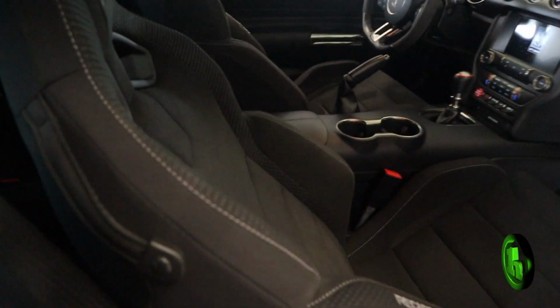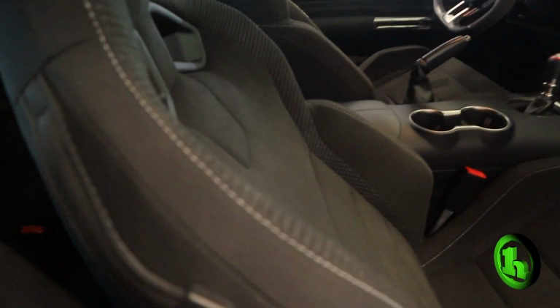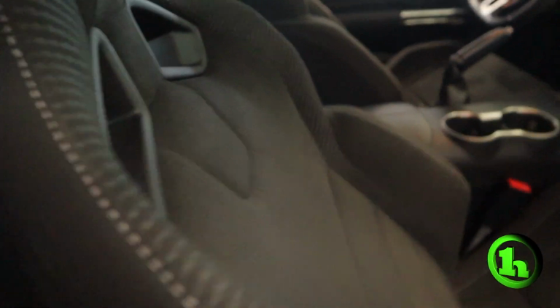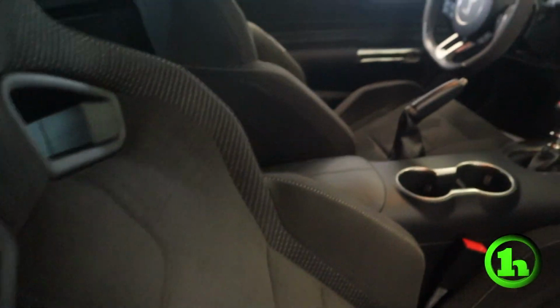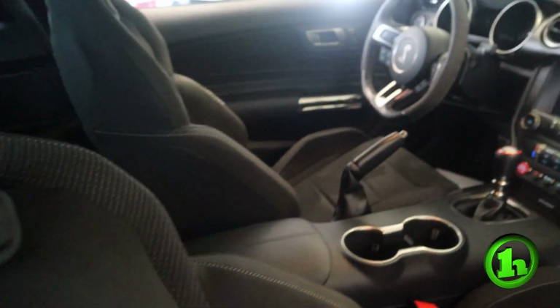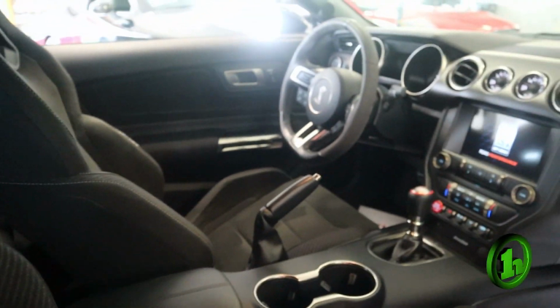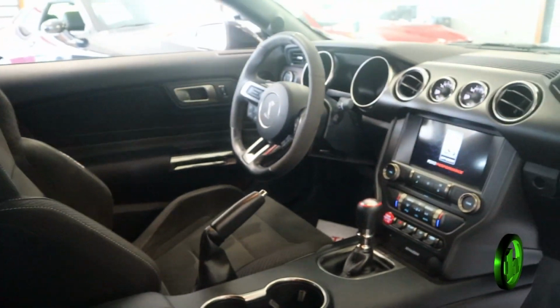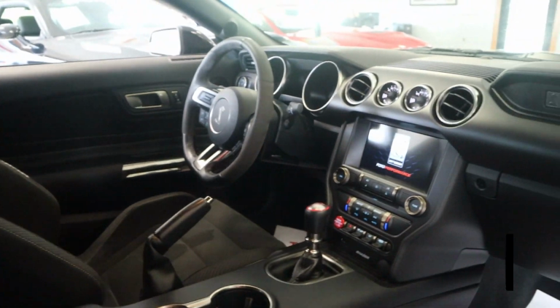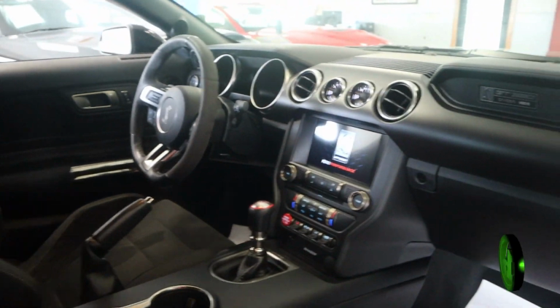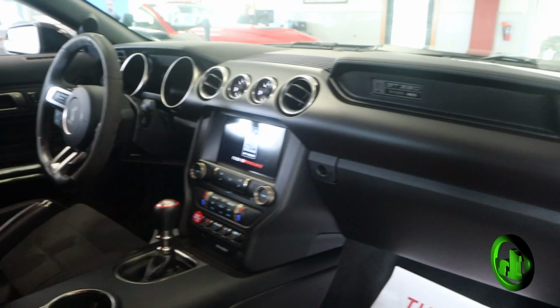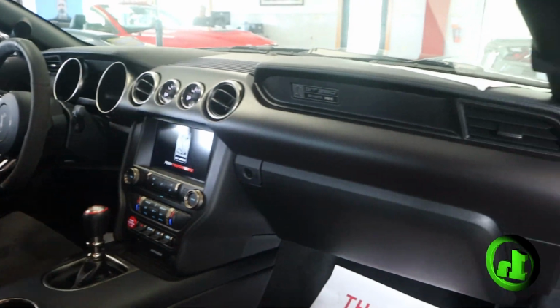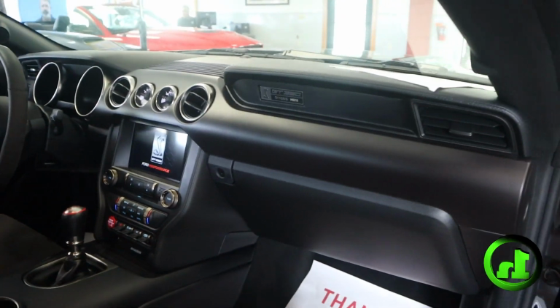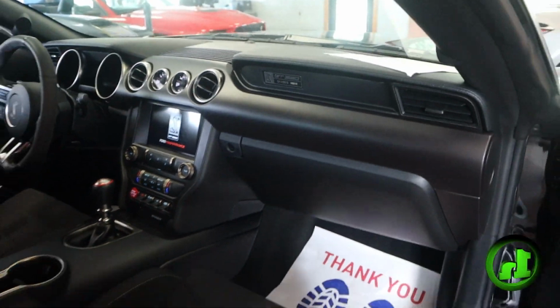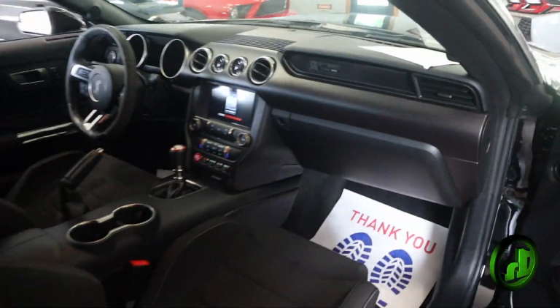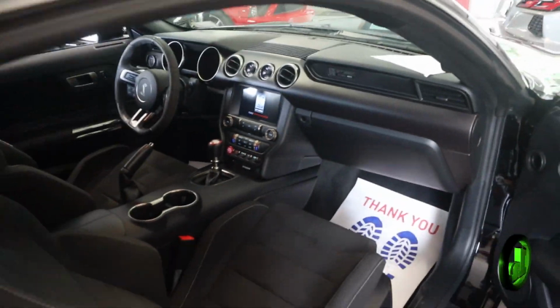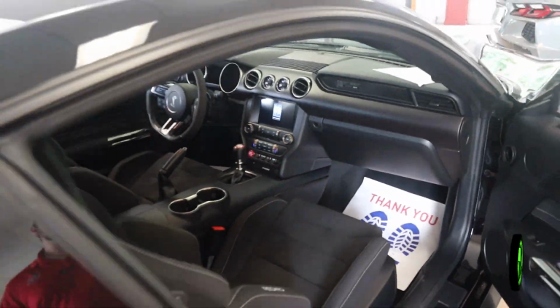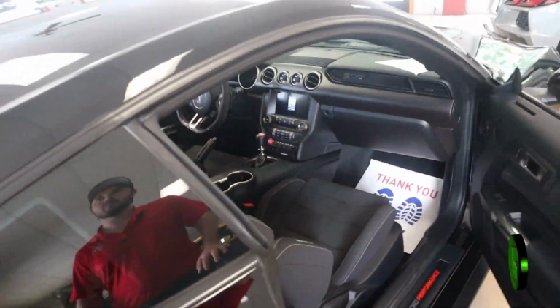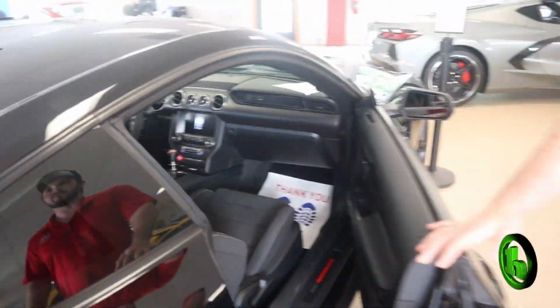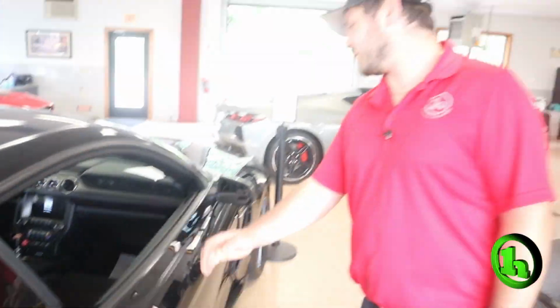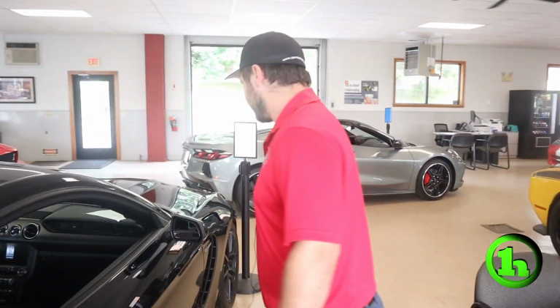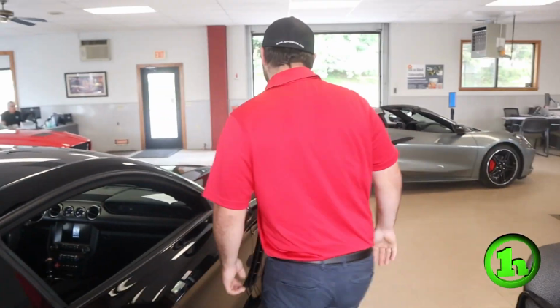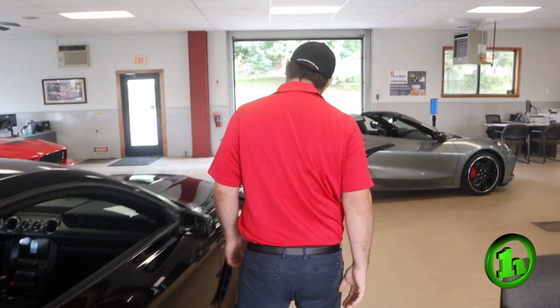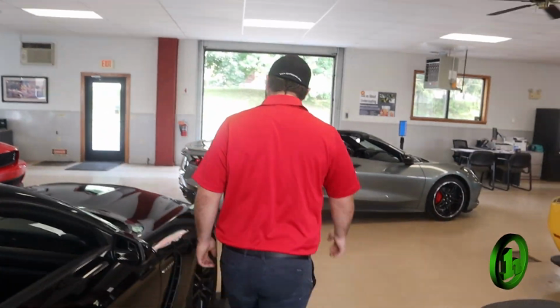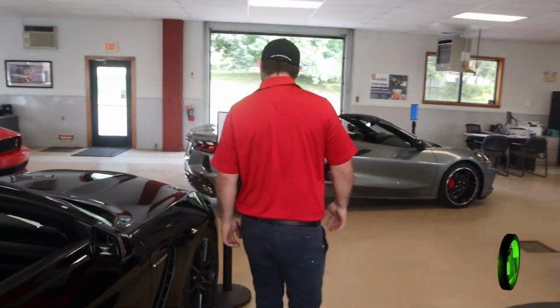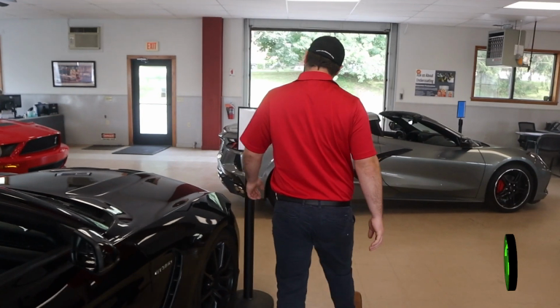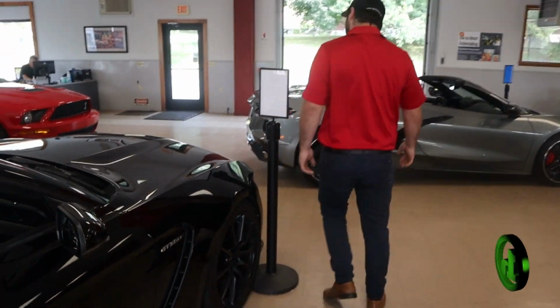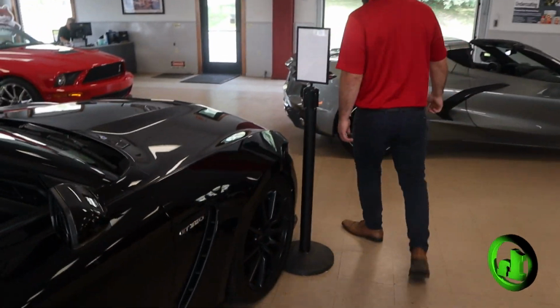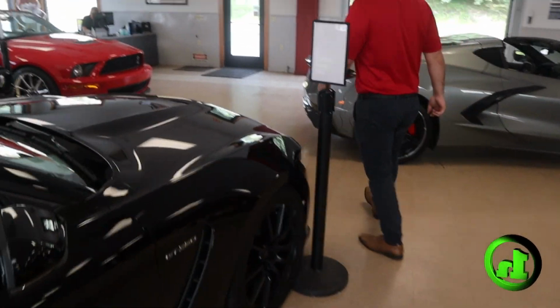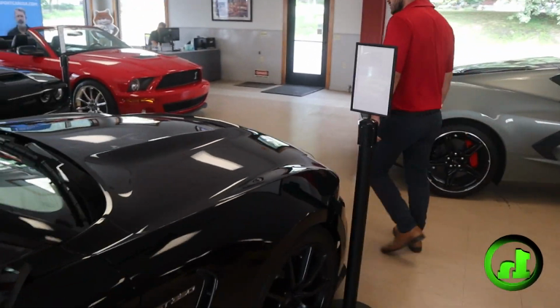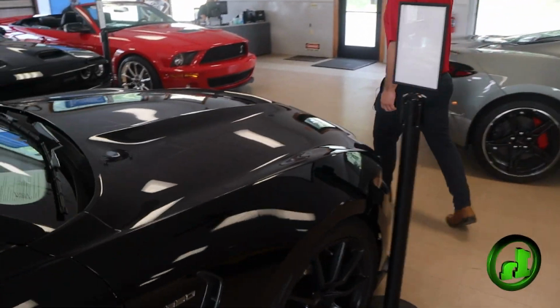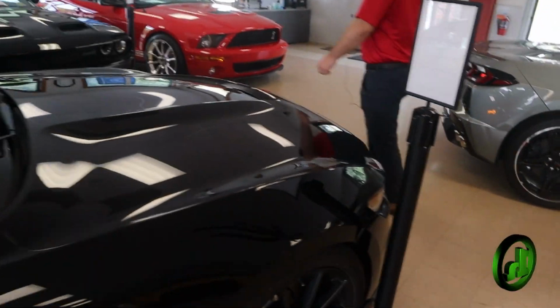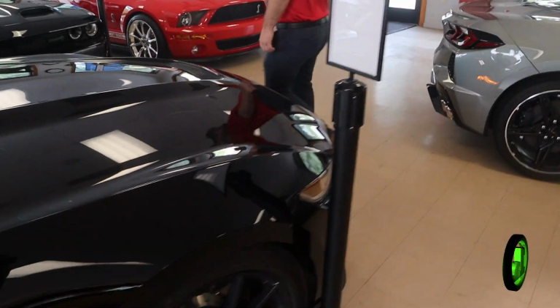Take another look on the interior — very, very nice interior. Then I'll pop the hood so we can take a look under there.